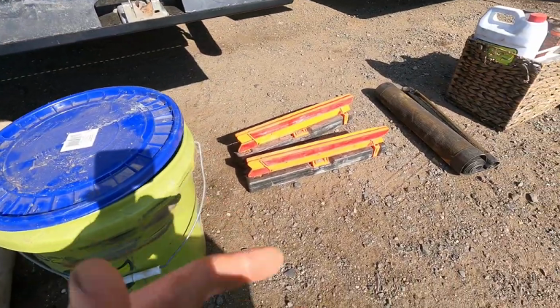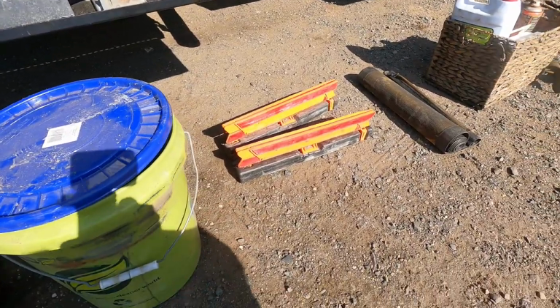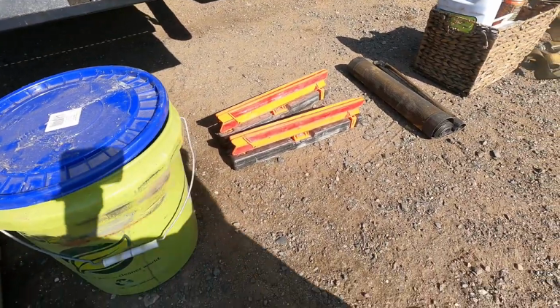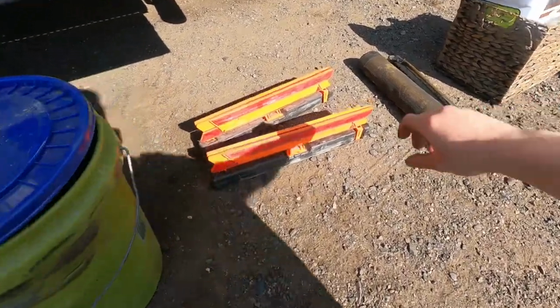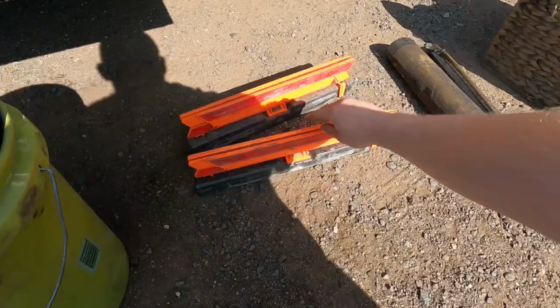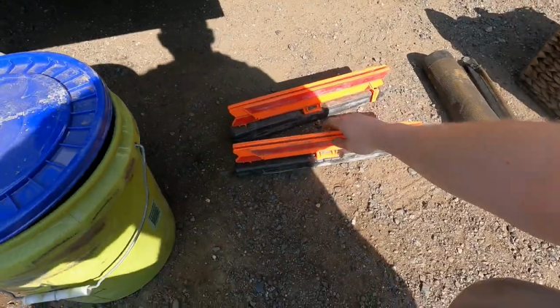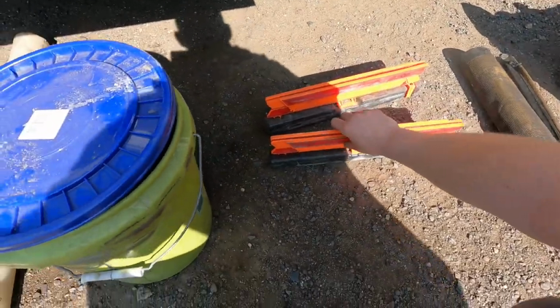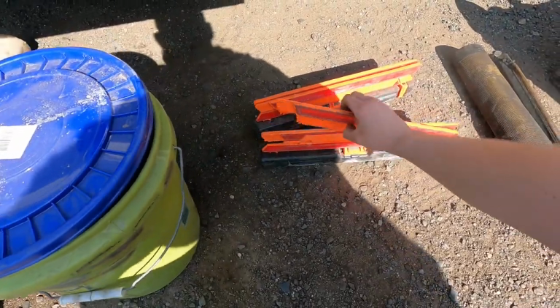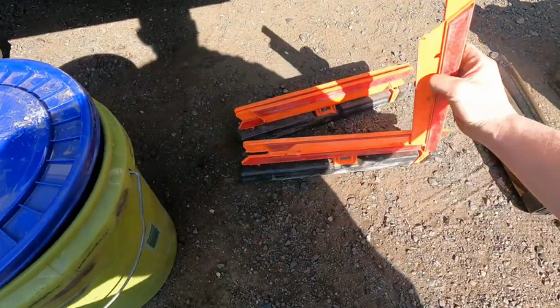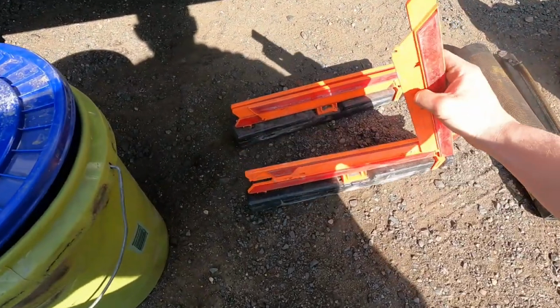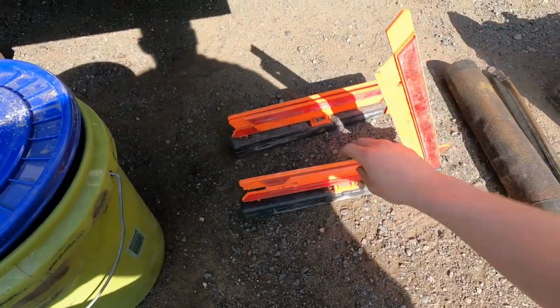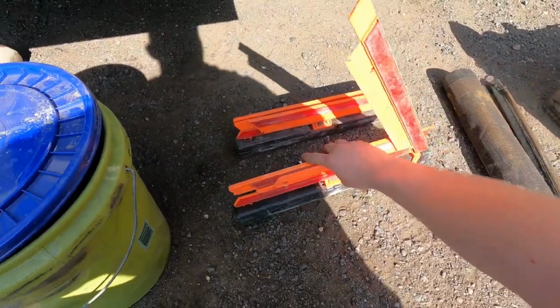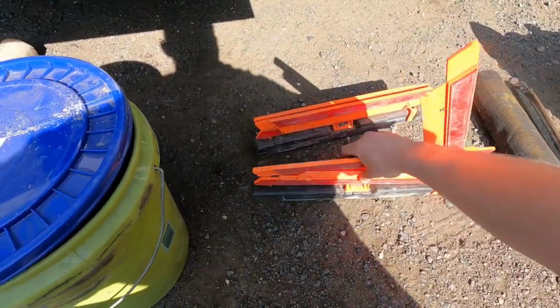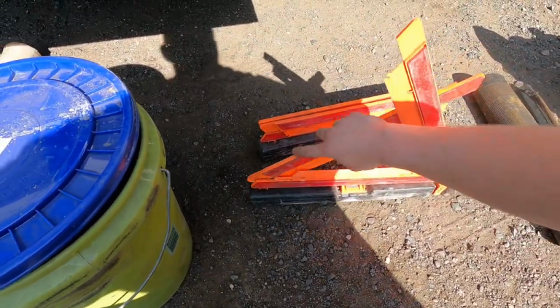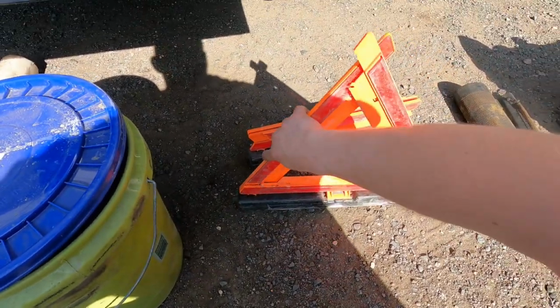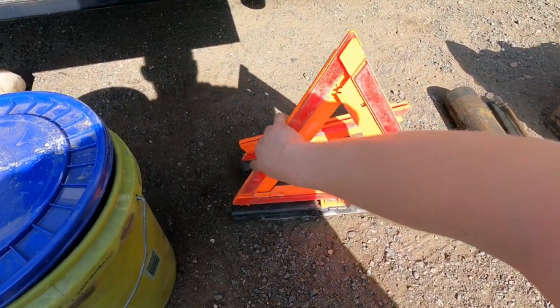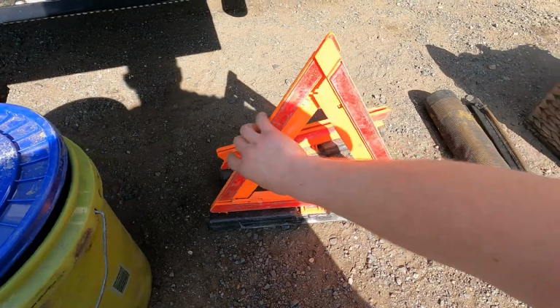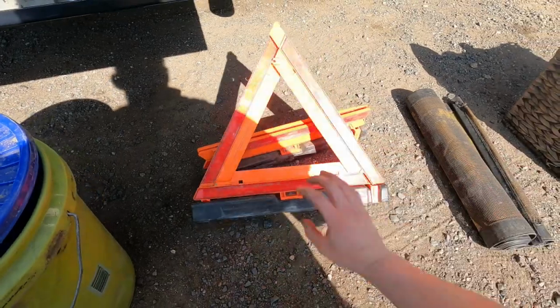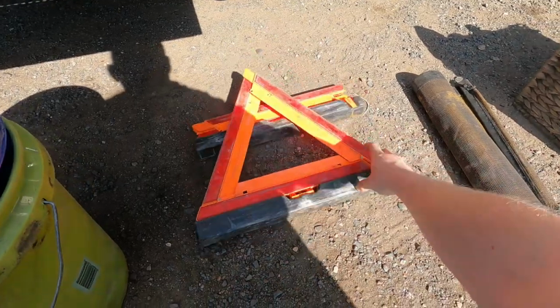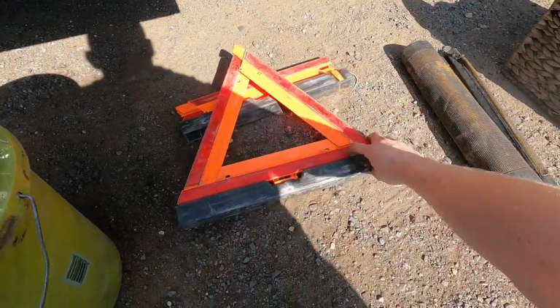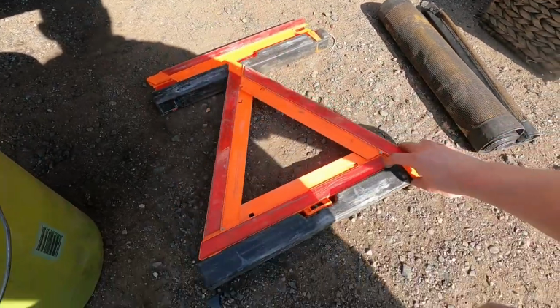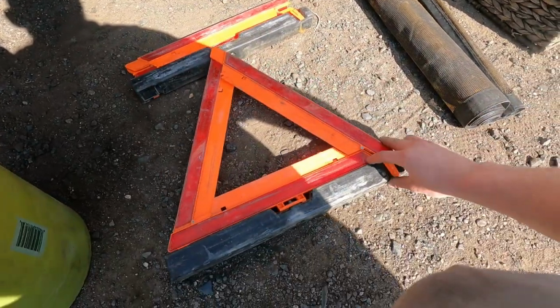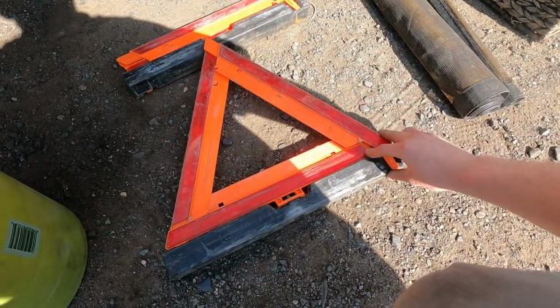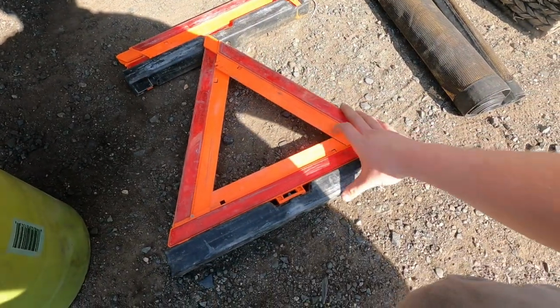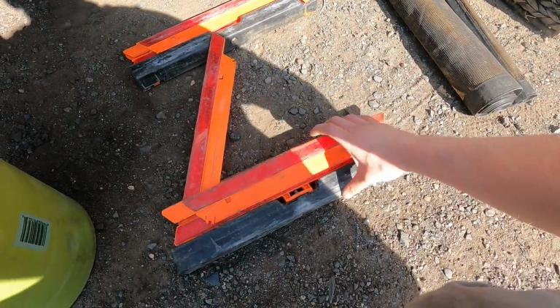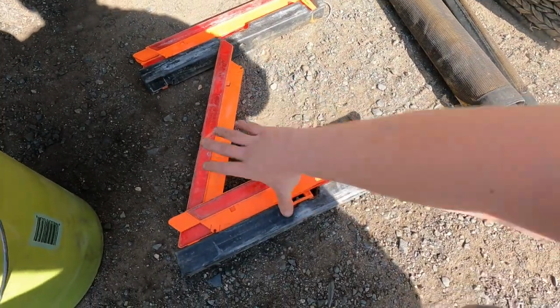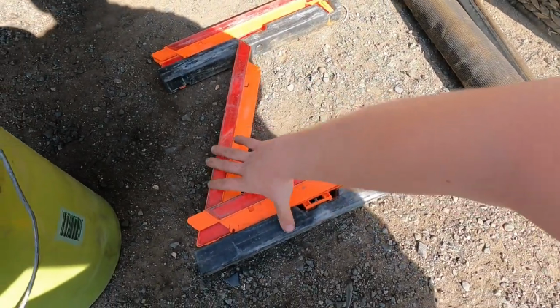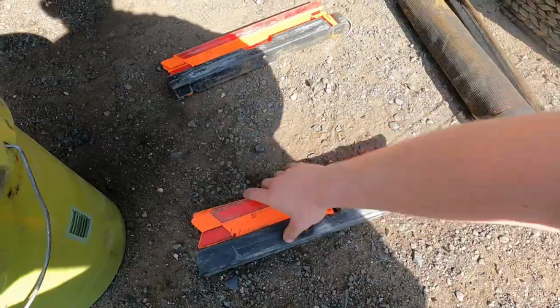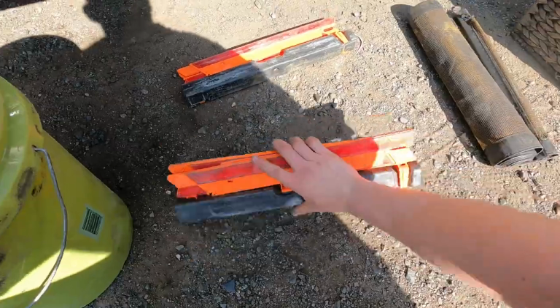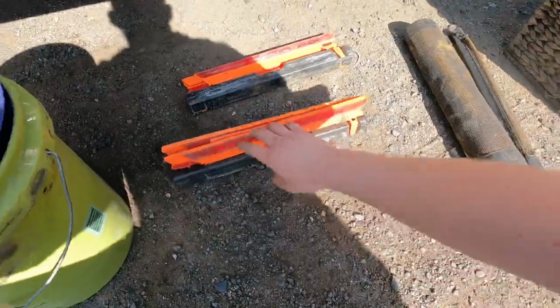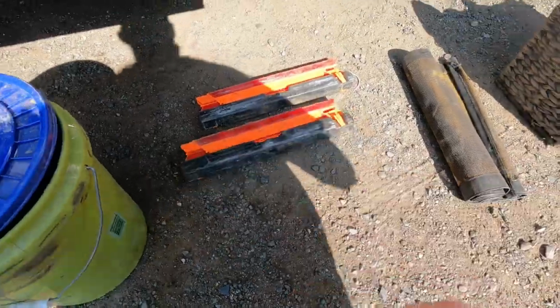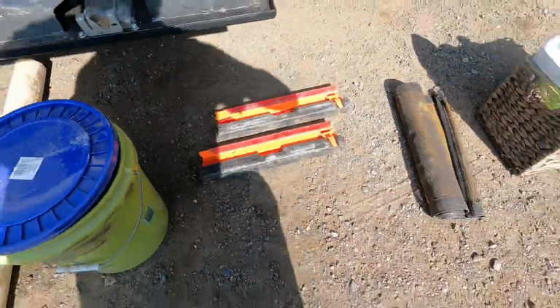Triangles — safety triangles. These are just convenient to have. They just fold up like that and you leave them on the side of the road. I always have at least two.